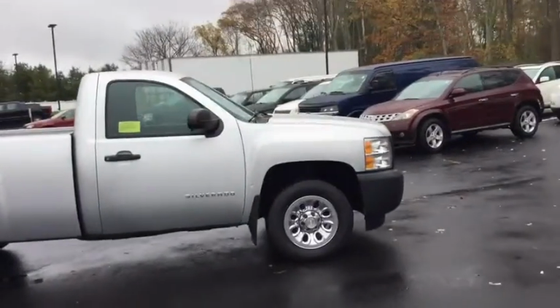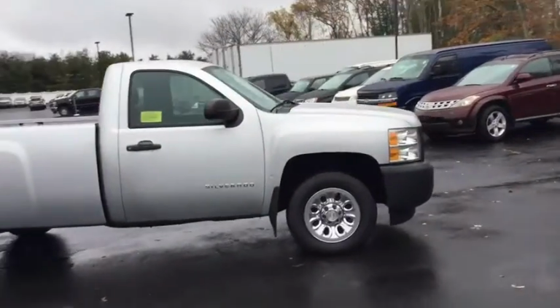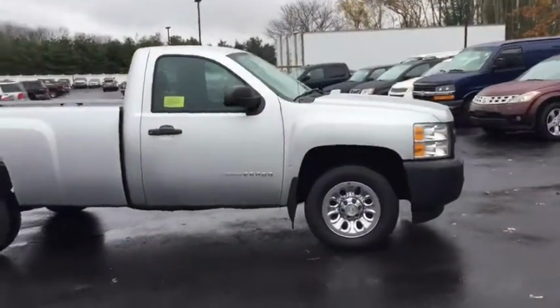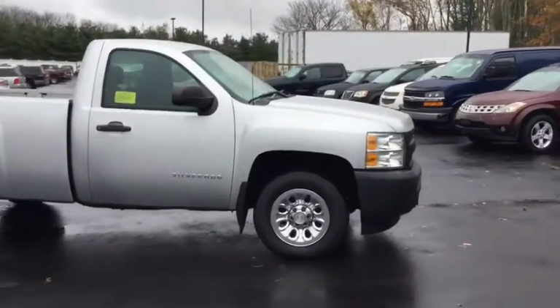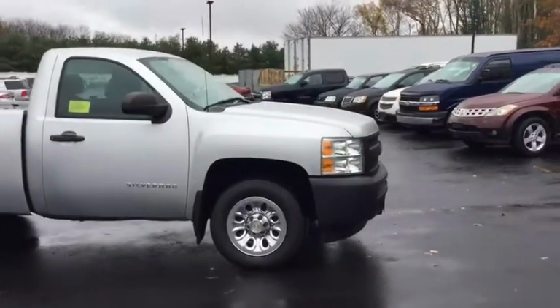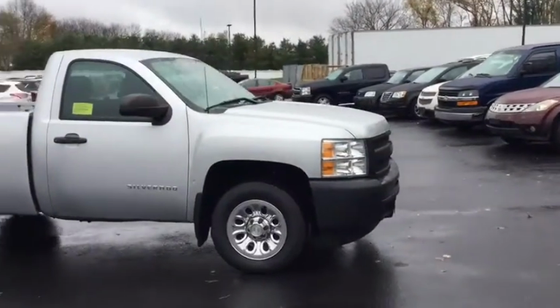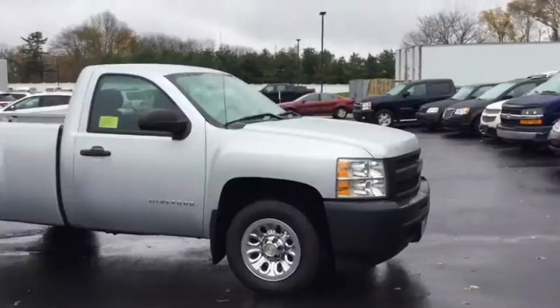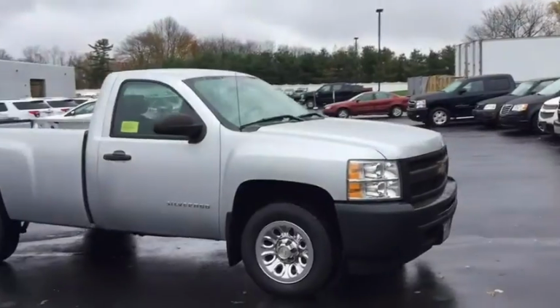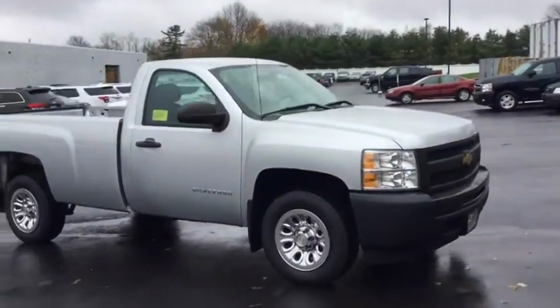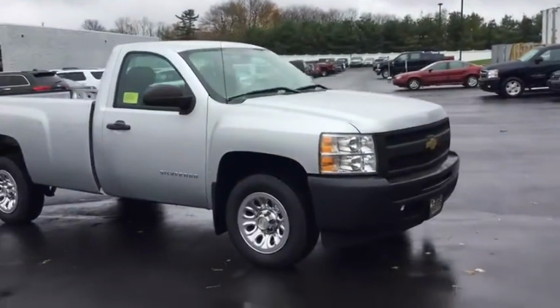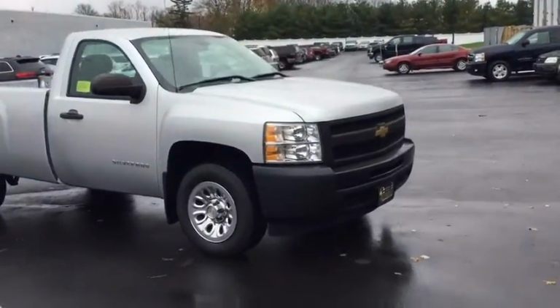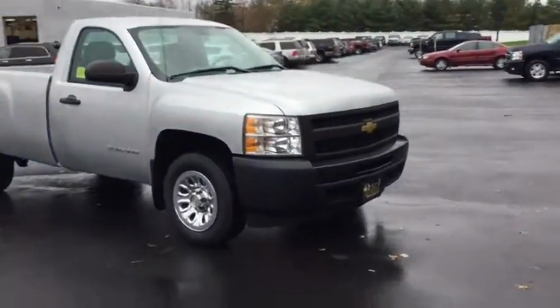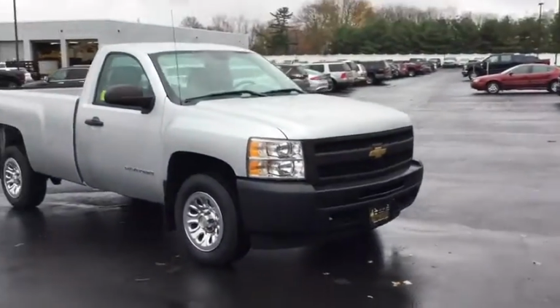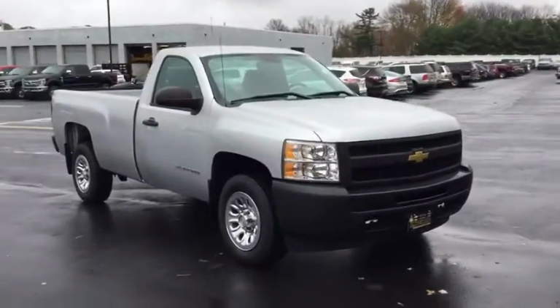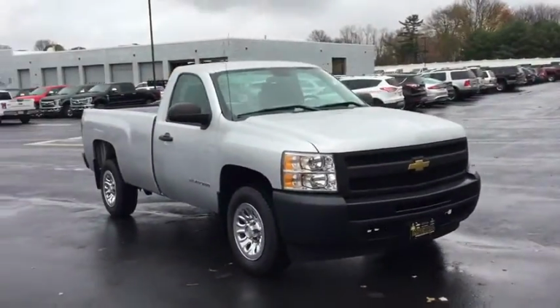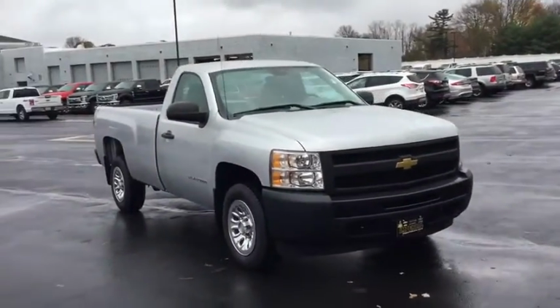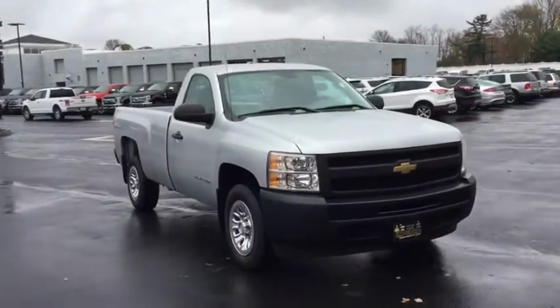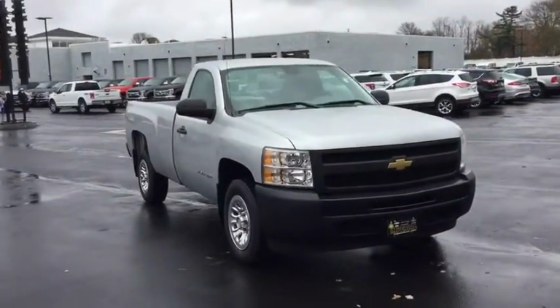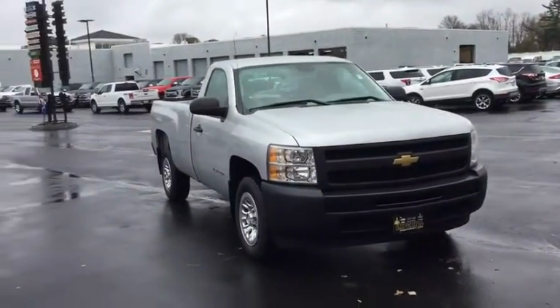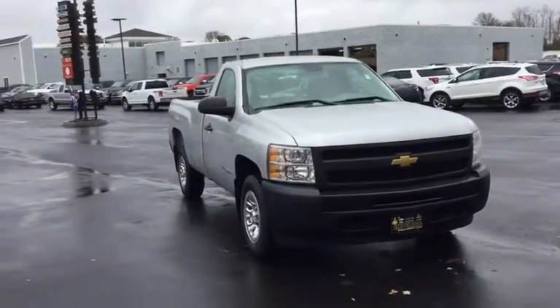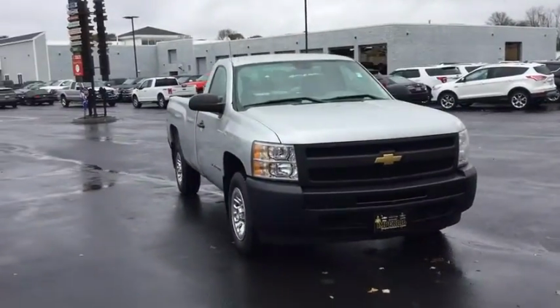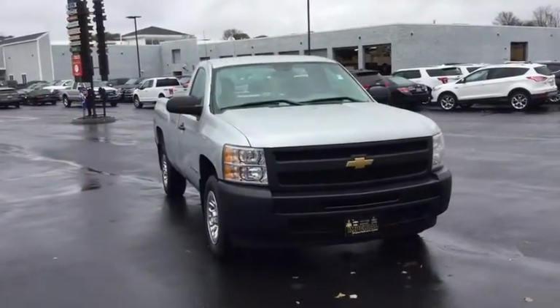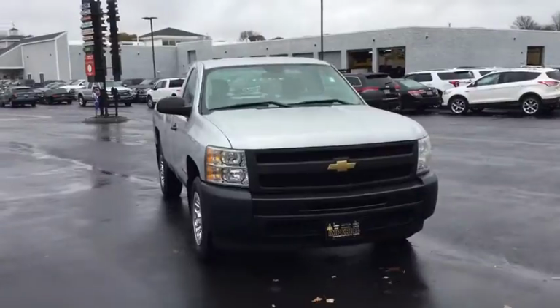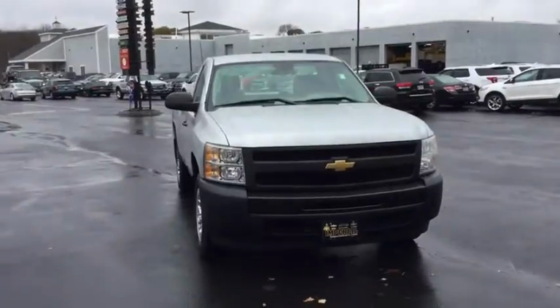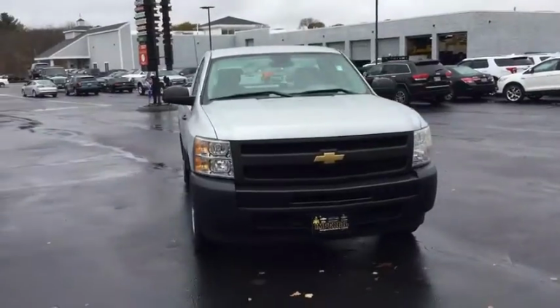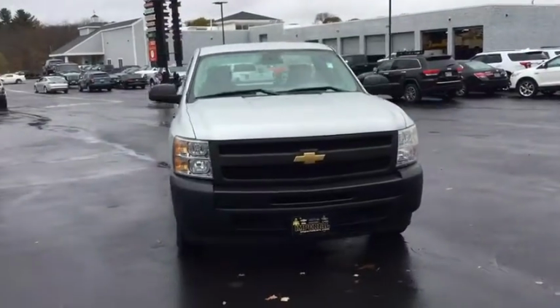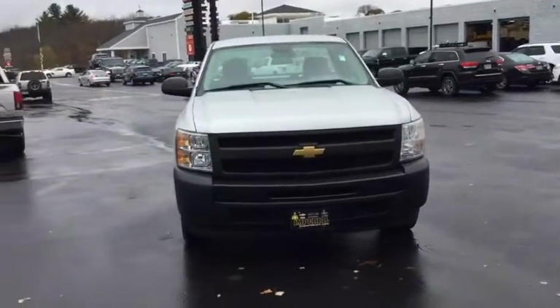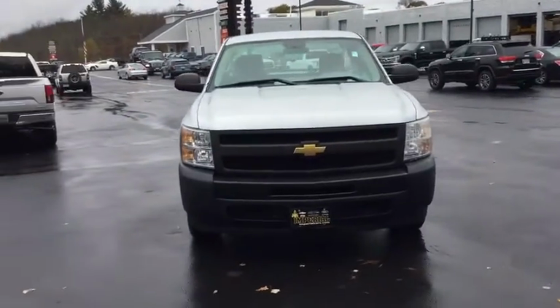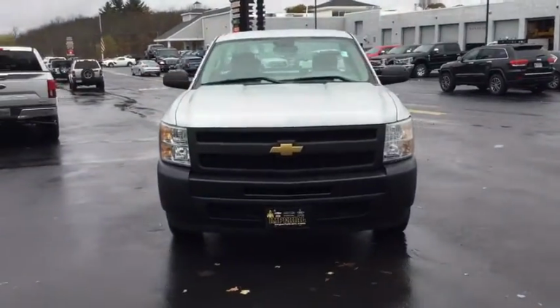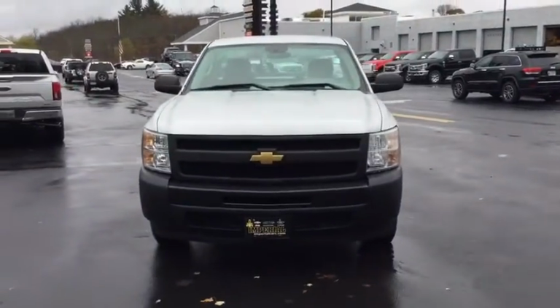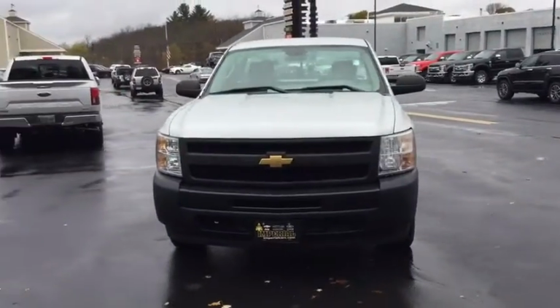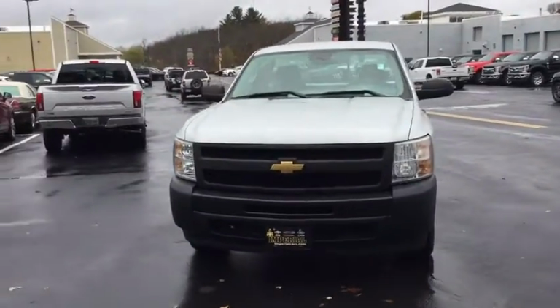Passenger vanity mirror, split bench seat, rear wheel drive, steel wheels, and vinyl seats. Take this vehicle for a spin and see why so many shoppers are now proud owners.